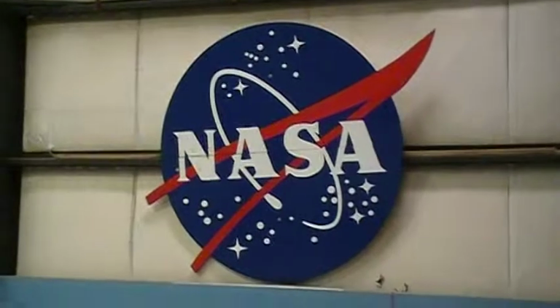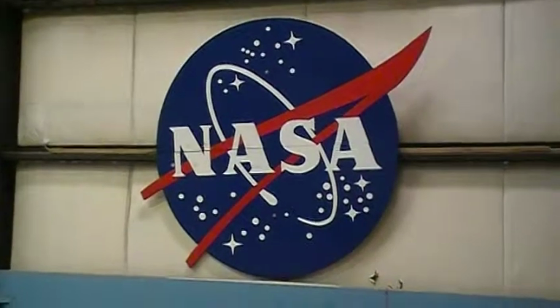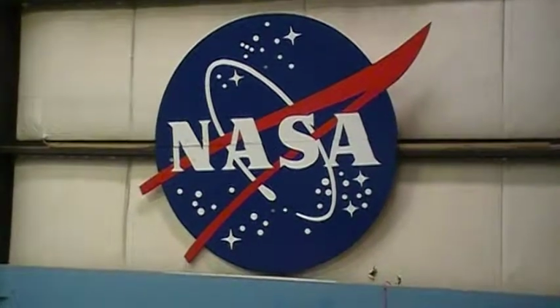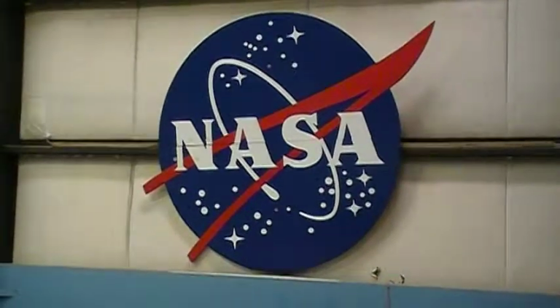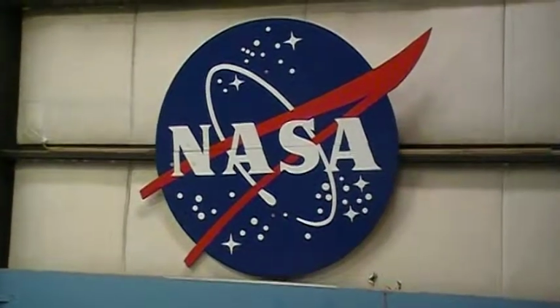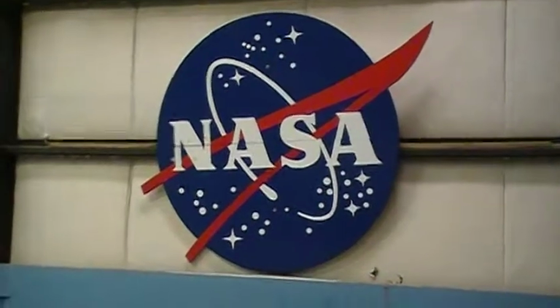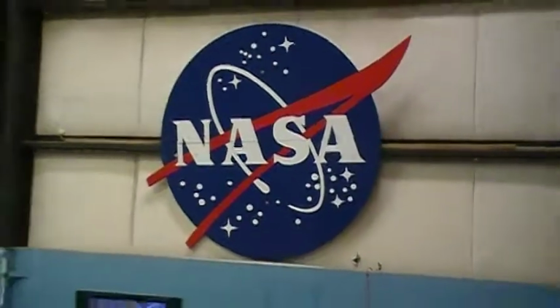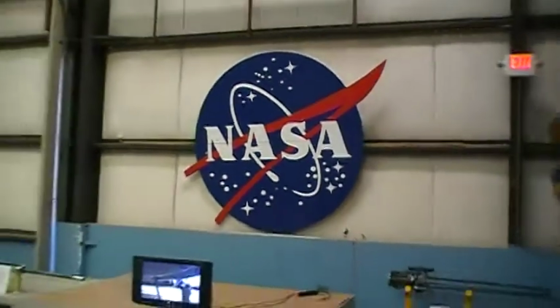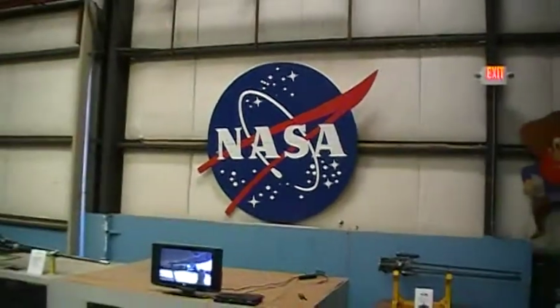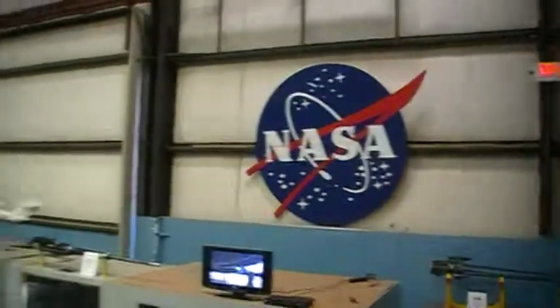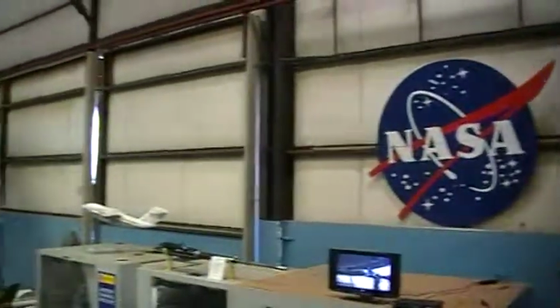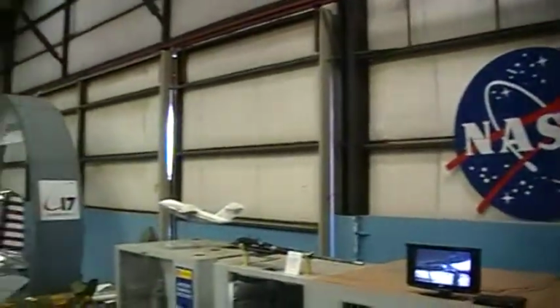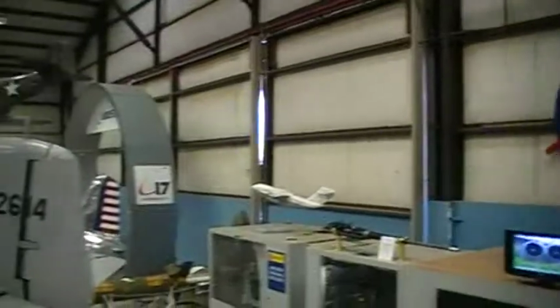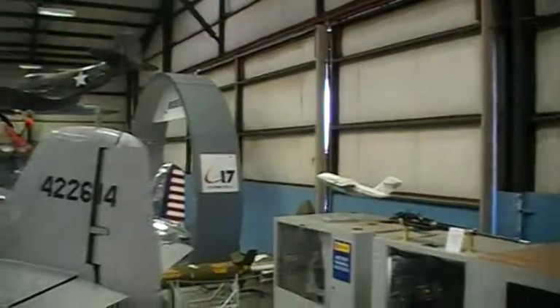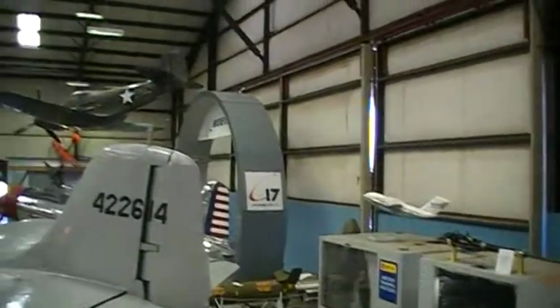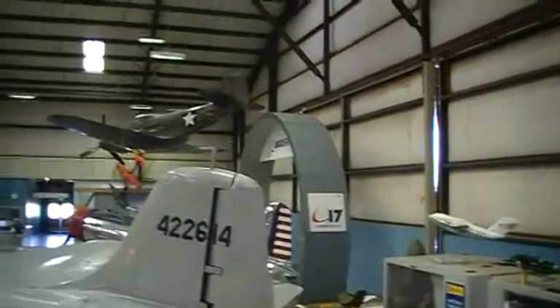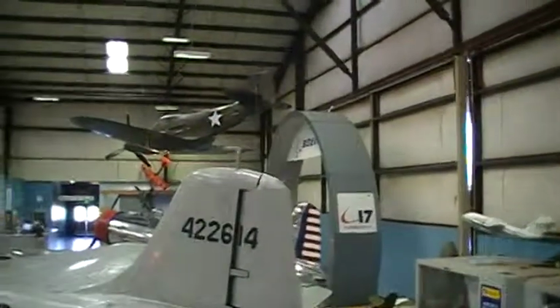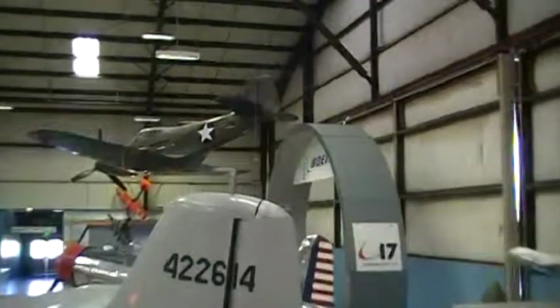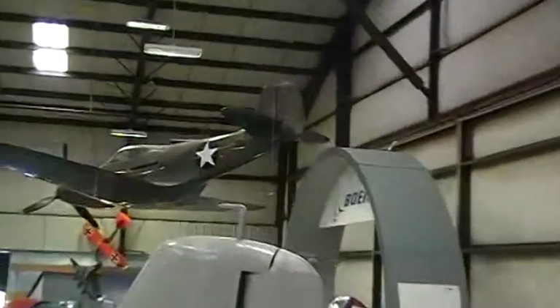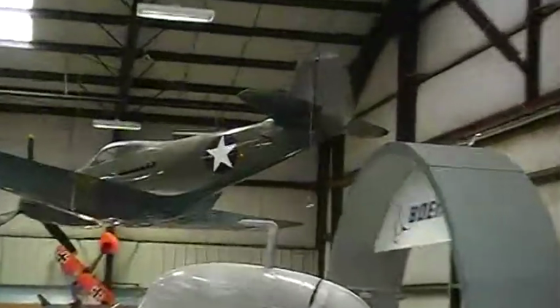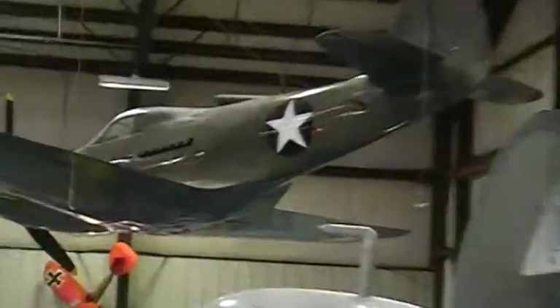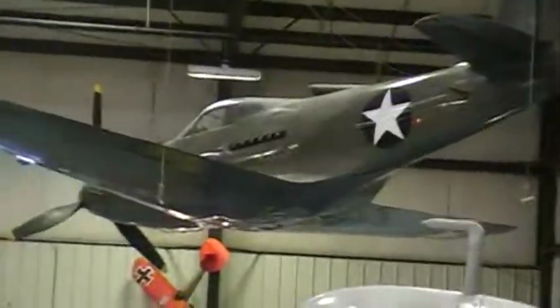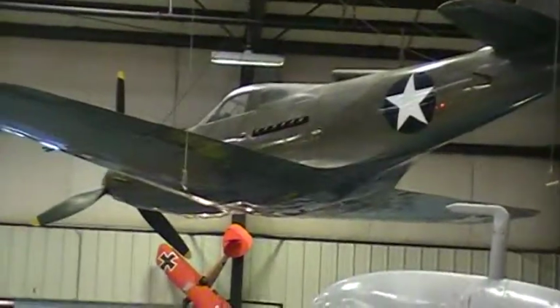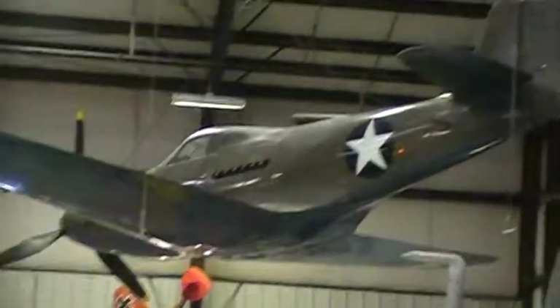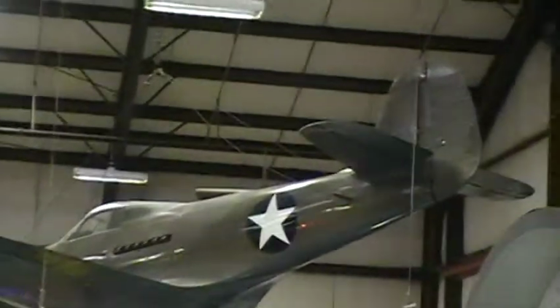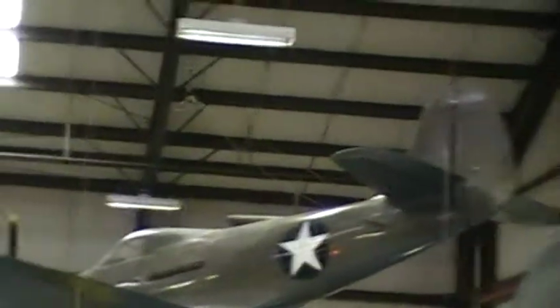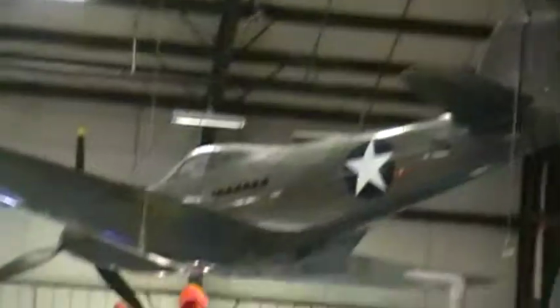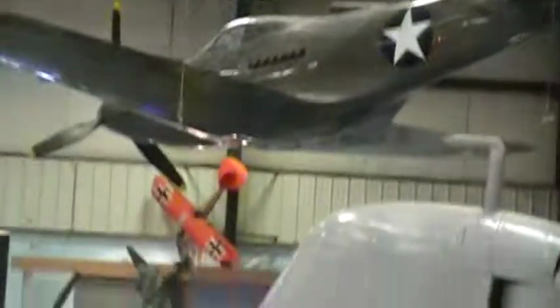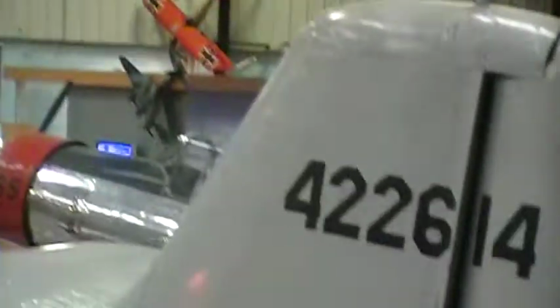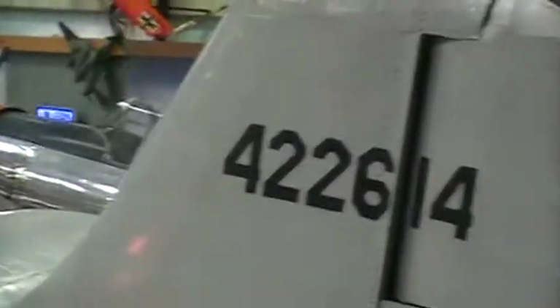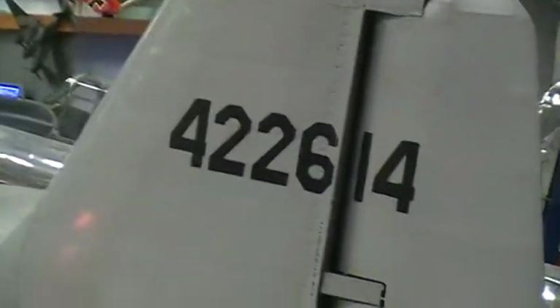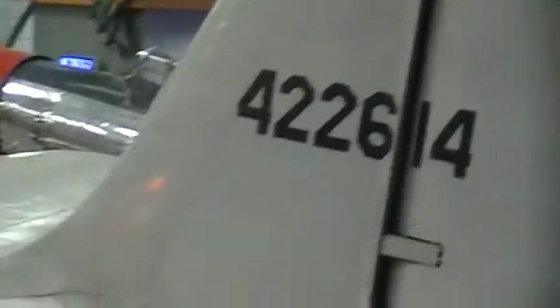These were J-57 Turbo Jets, in the middle of the back end. These were based on the original design, but also the fuel-efficient TF-33 turbofan units.